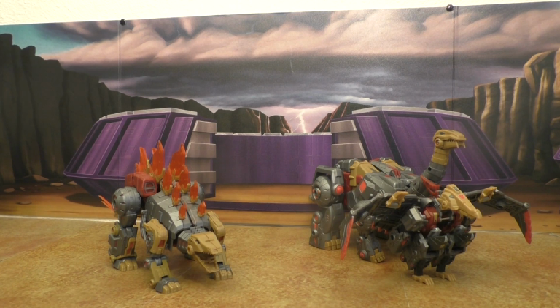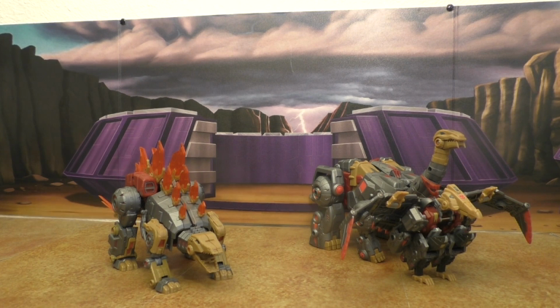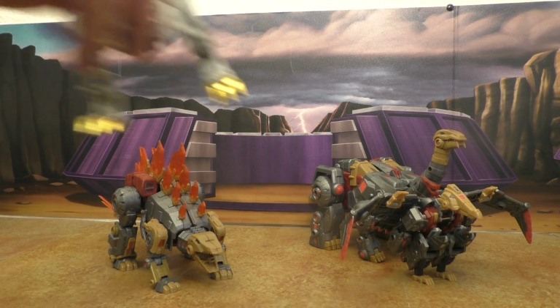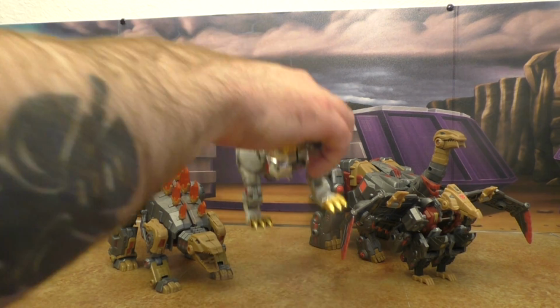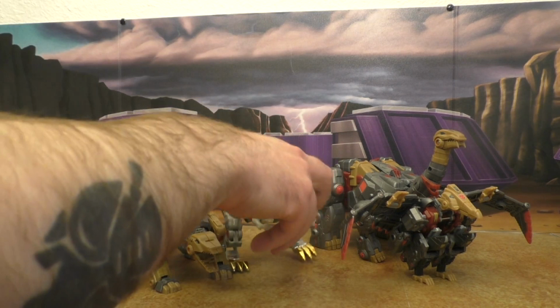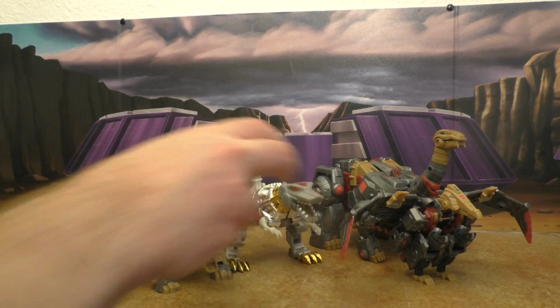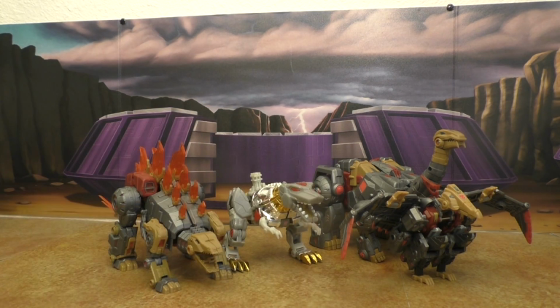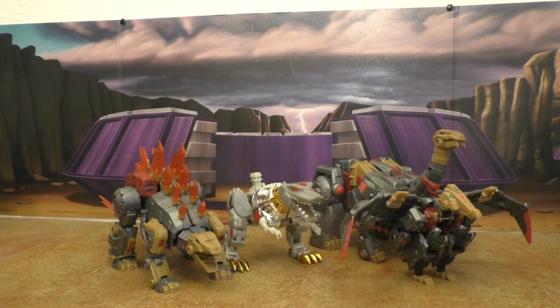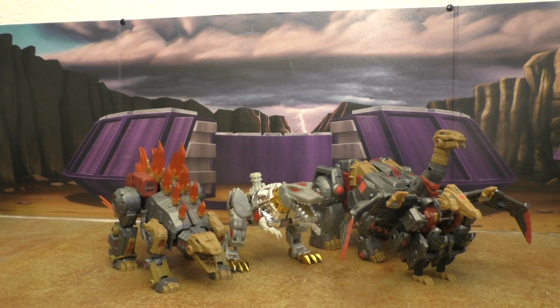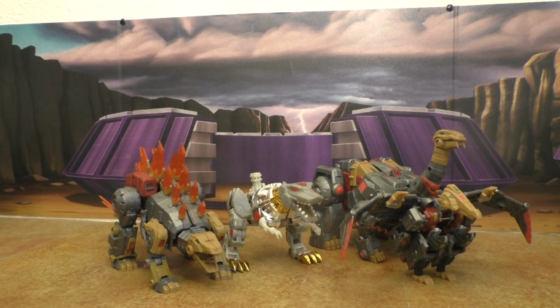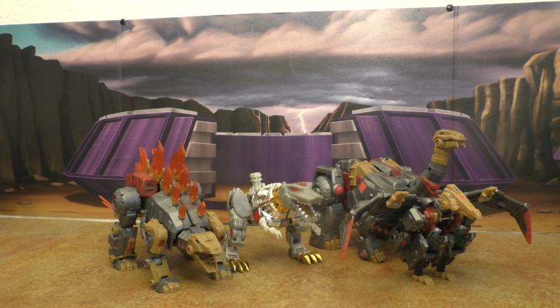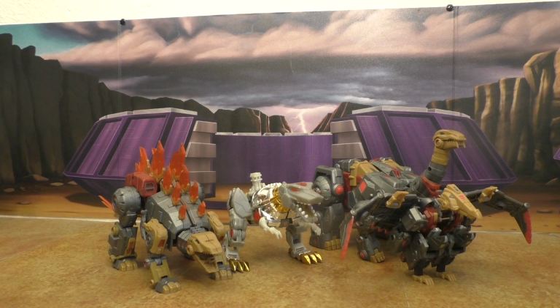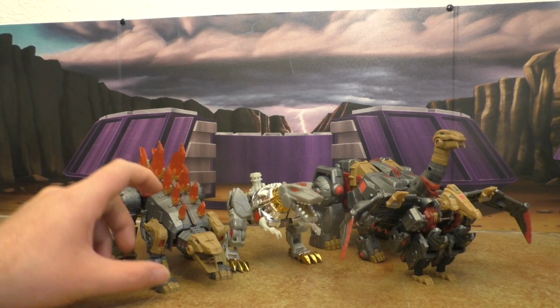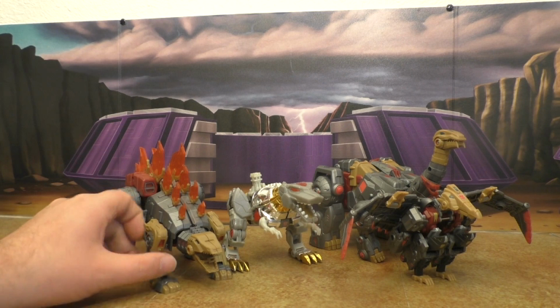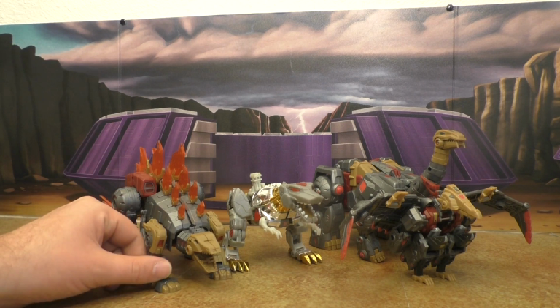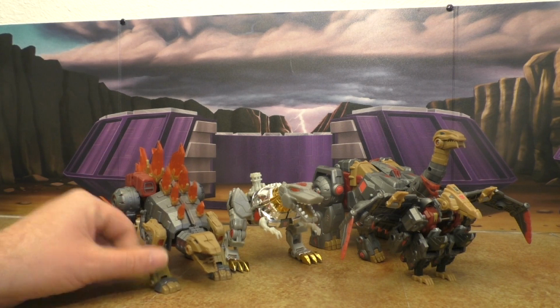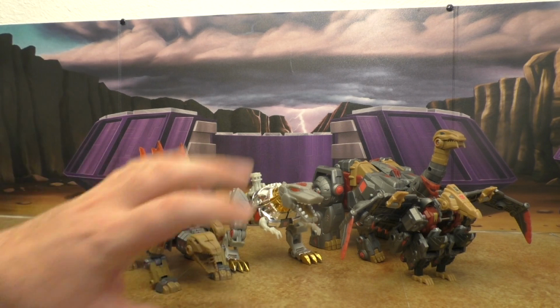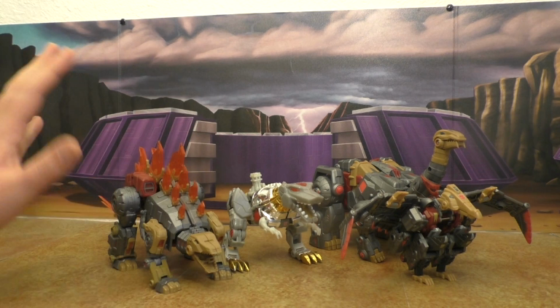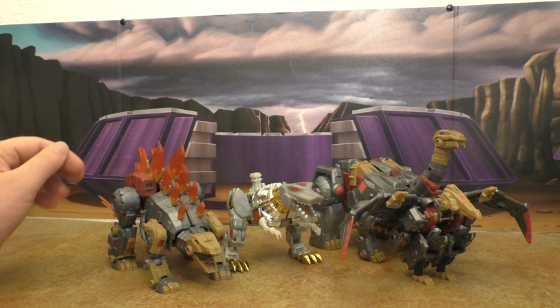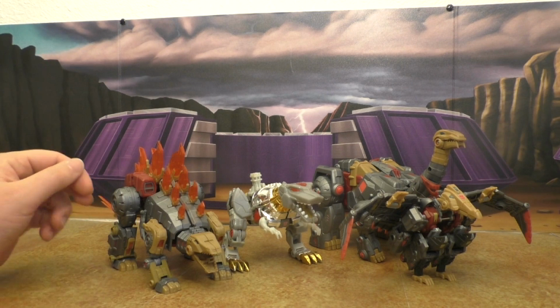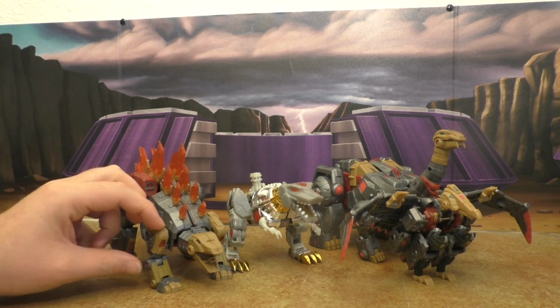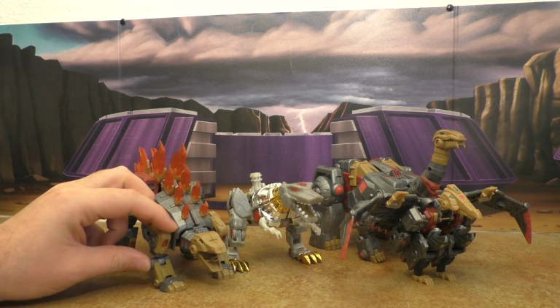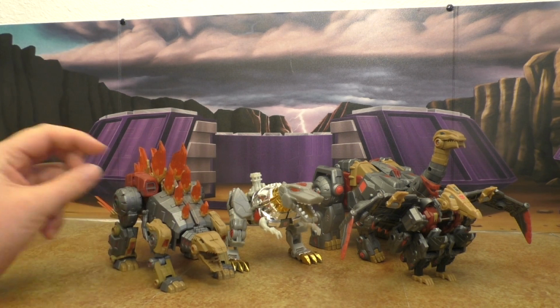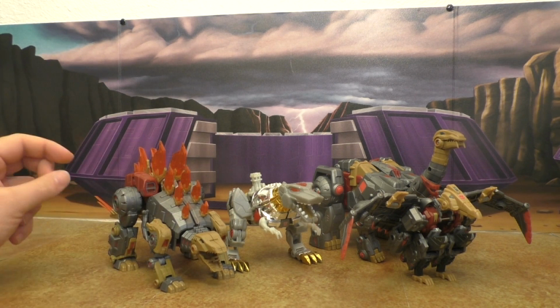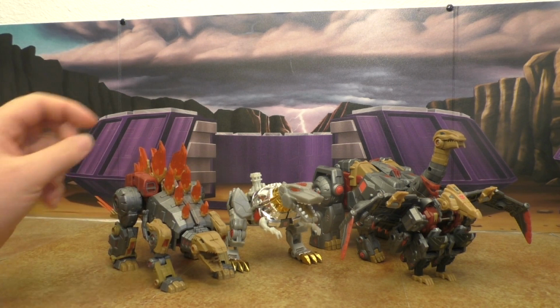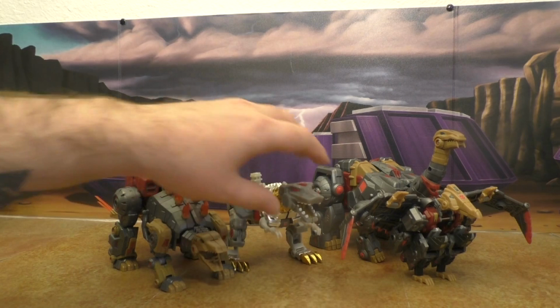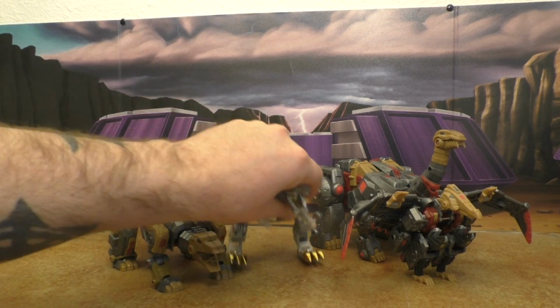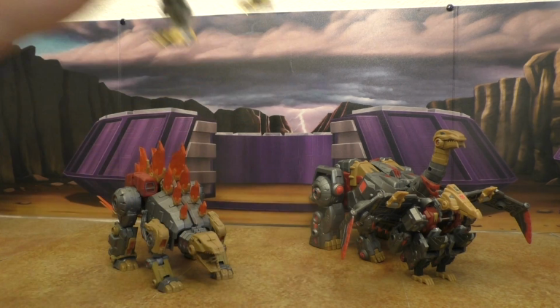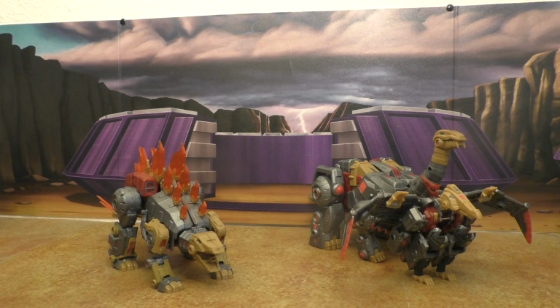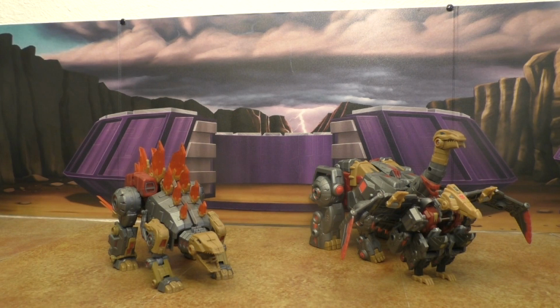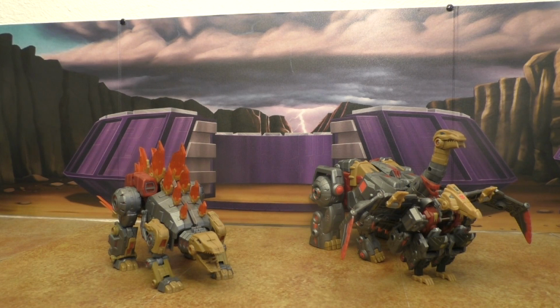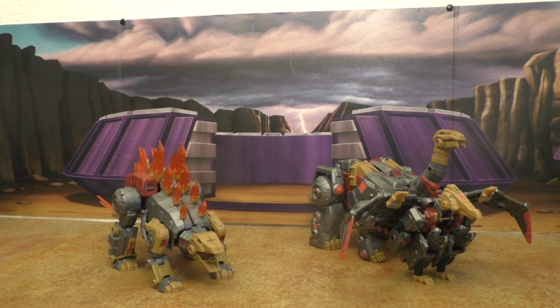Classics Grimlock — due to their proportions and design, the Fall of Cybertron dinos just outshine him in every way, which honestly isn't saying much.